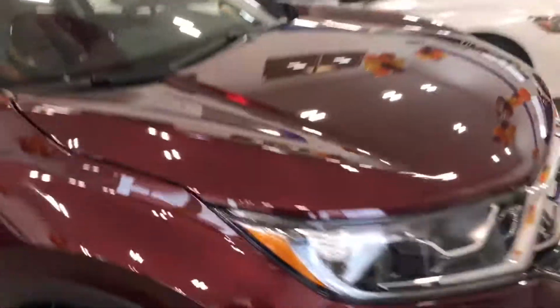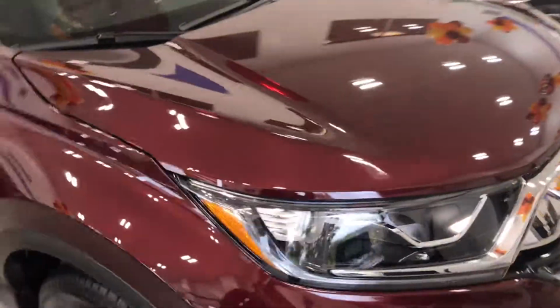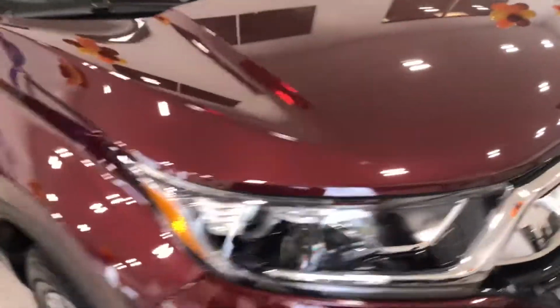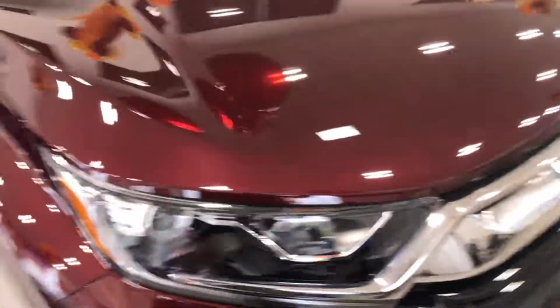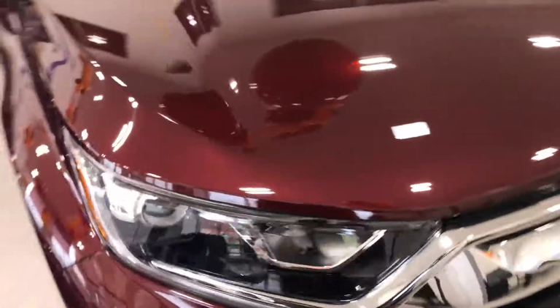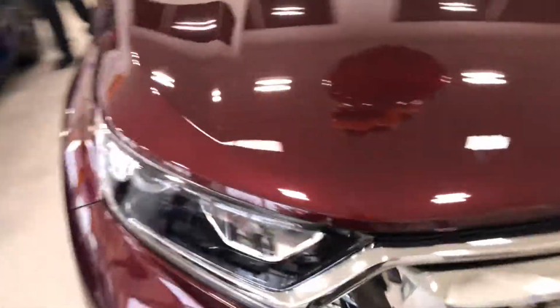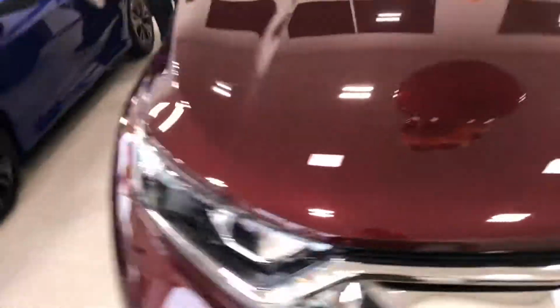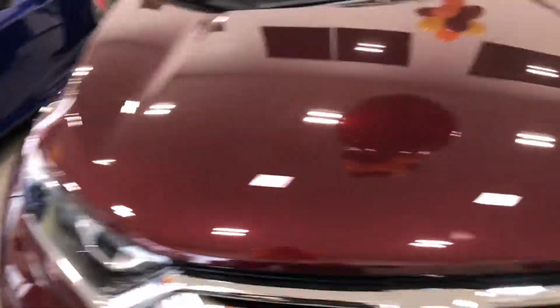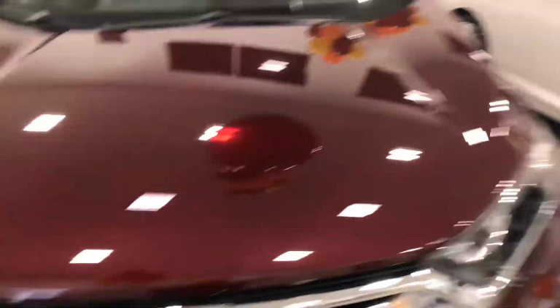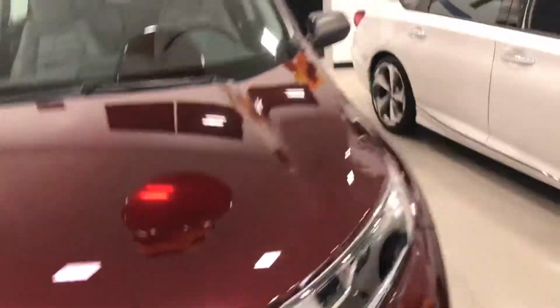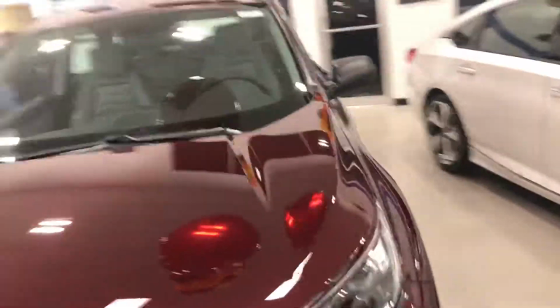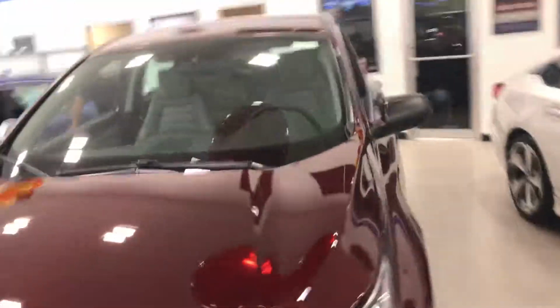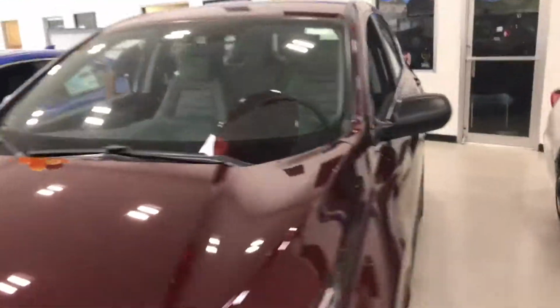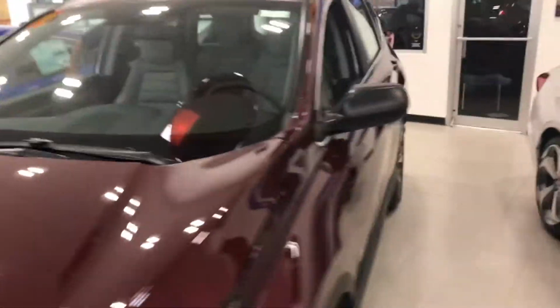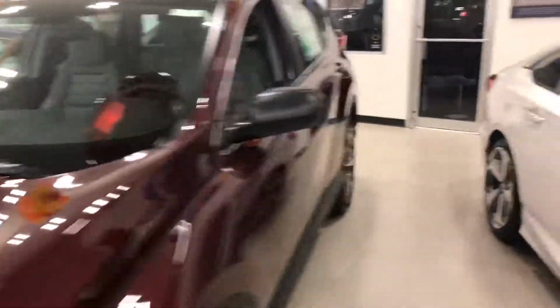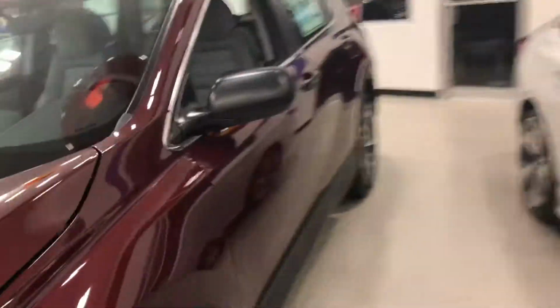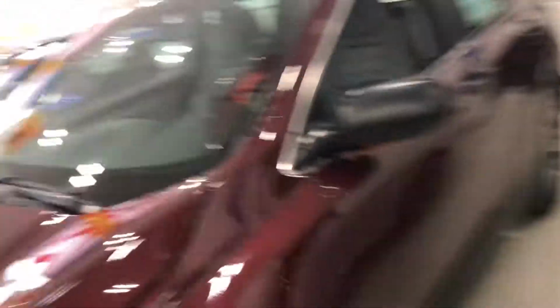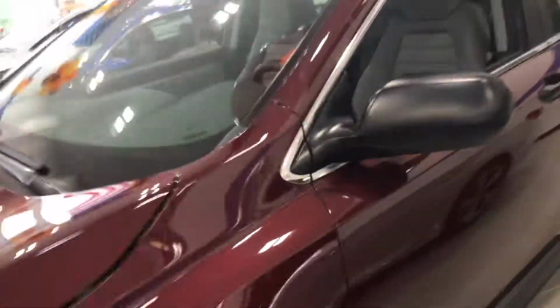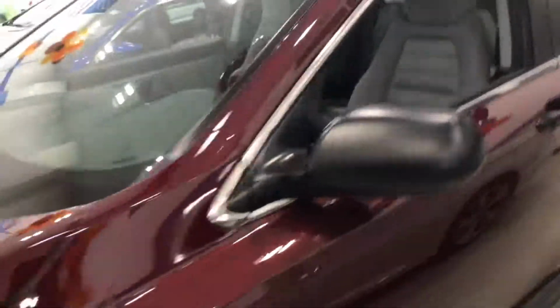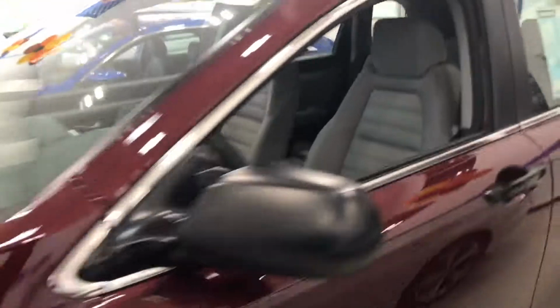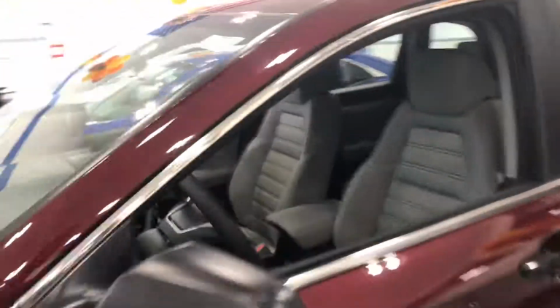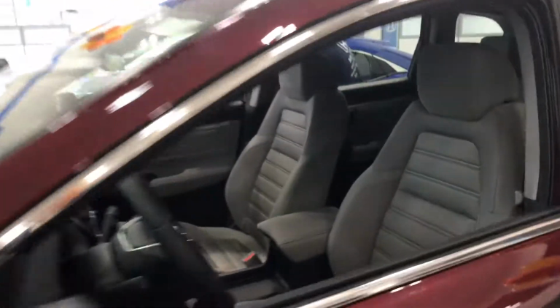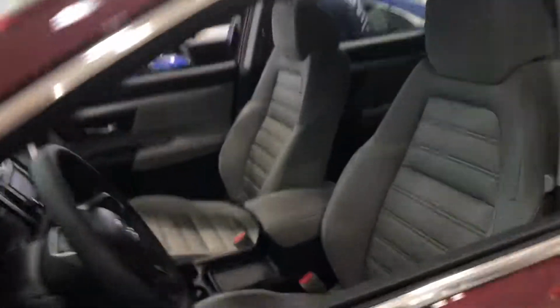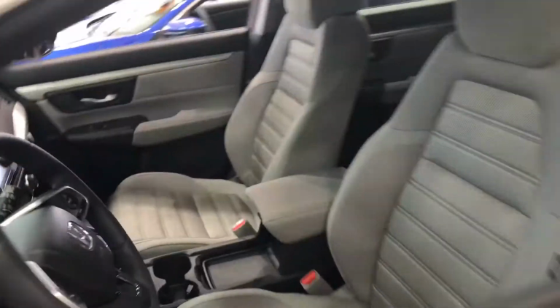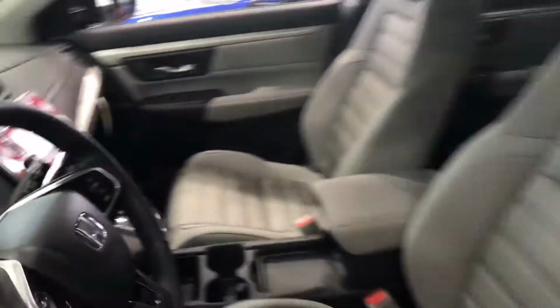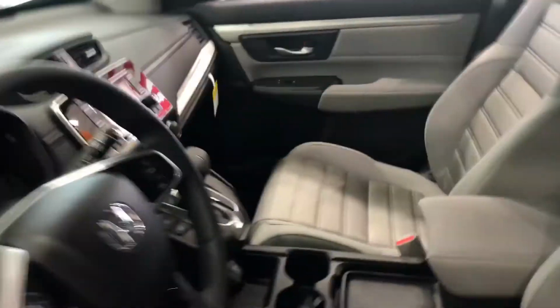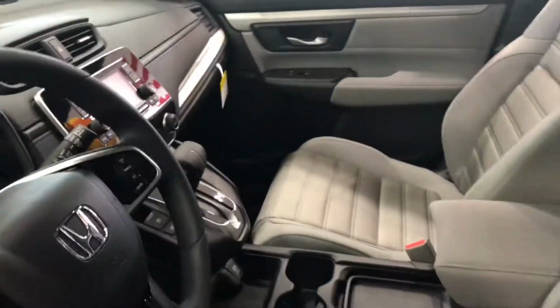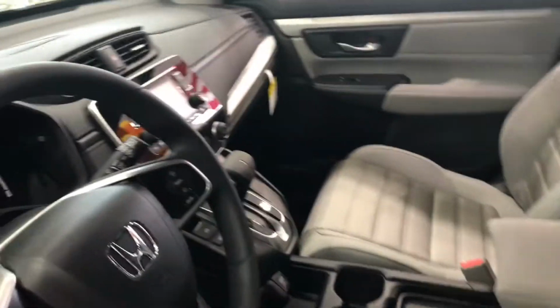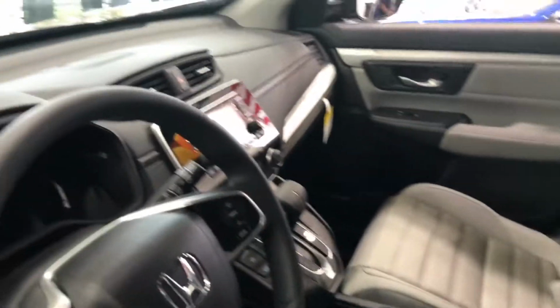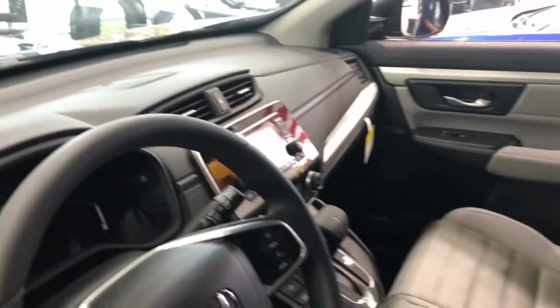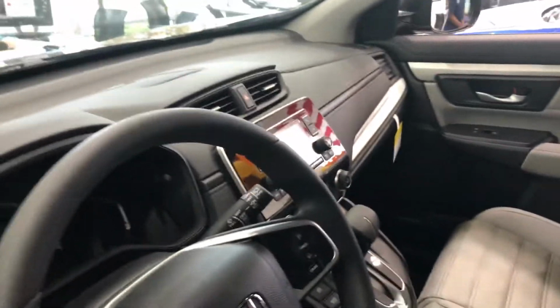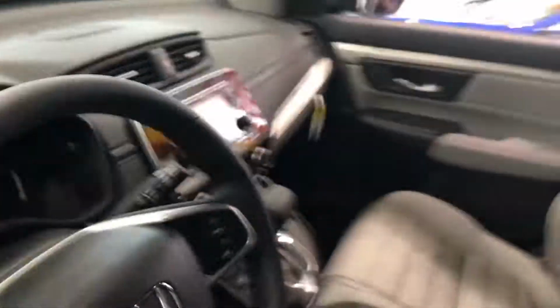I definitely recommend you come on in and take a look at this vehicle and check out the cargo space and the interior that this vehicle has. It is a beautiful vehicle inside and out.